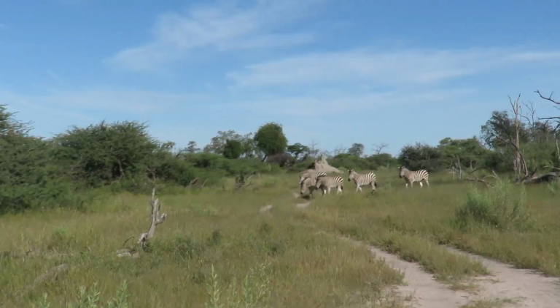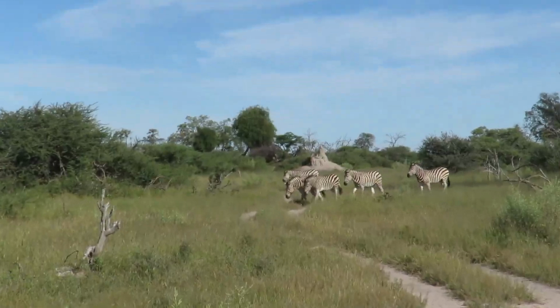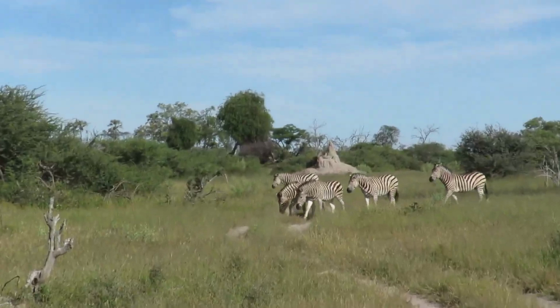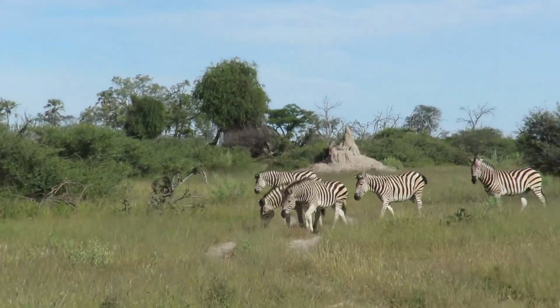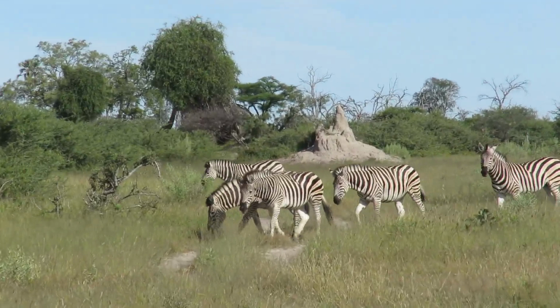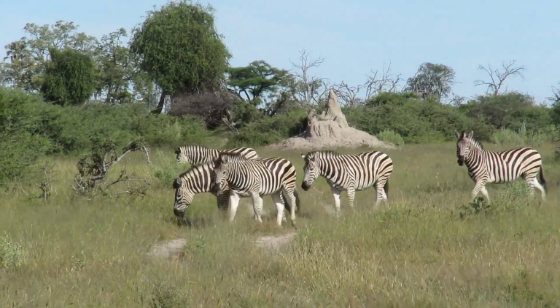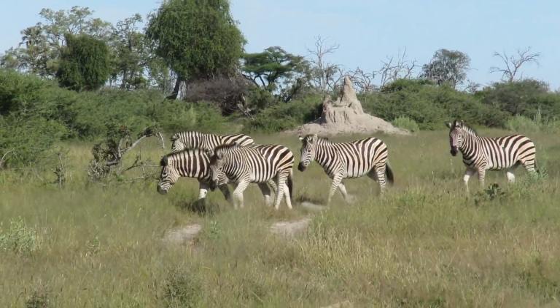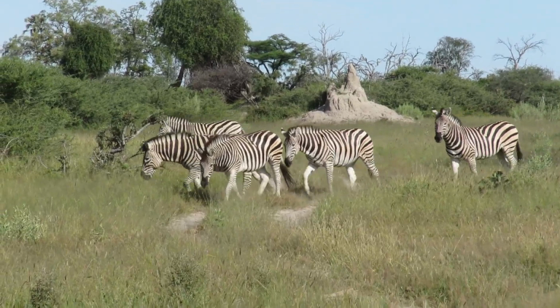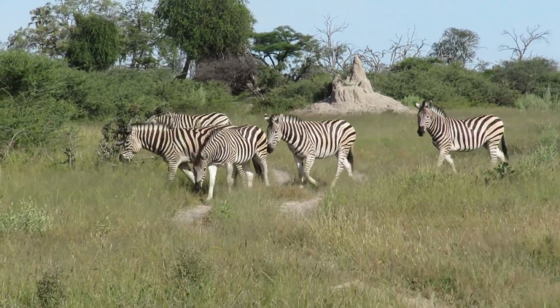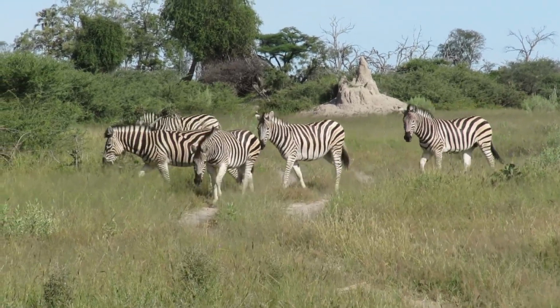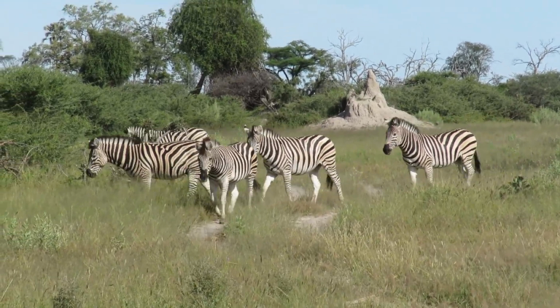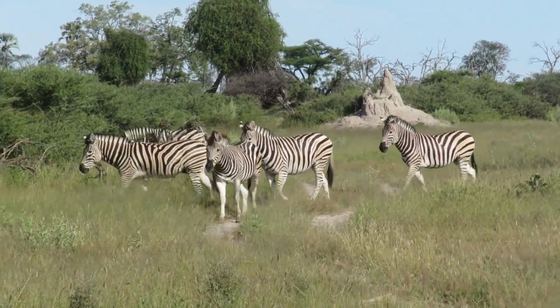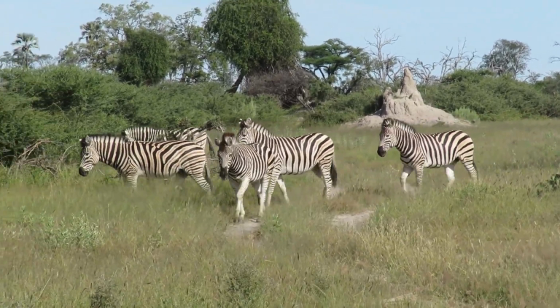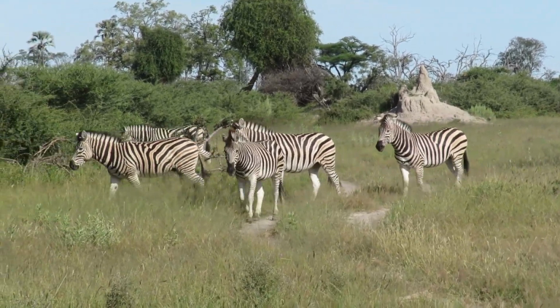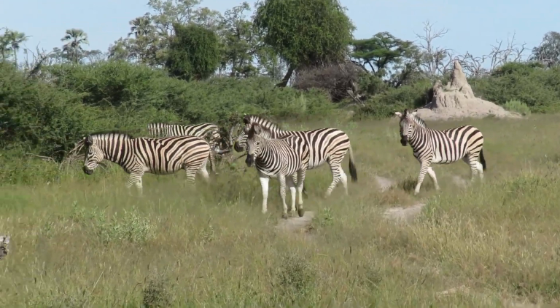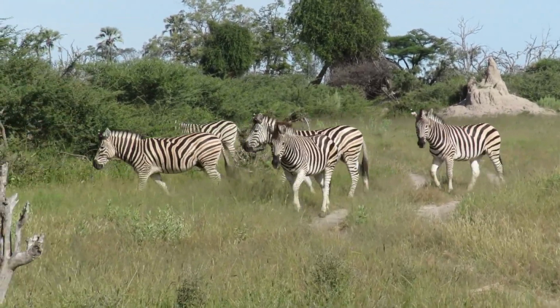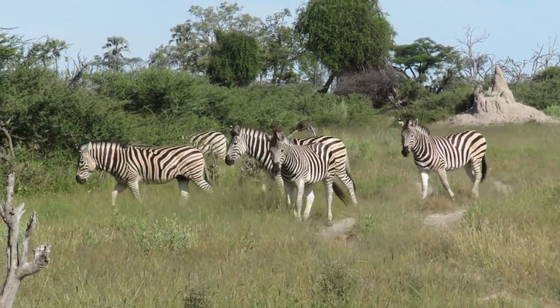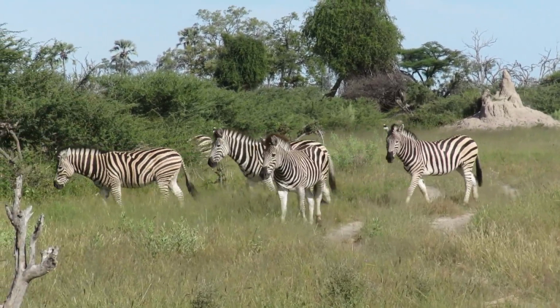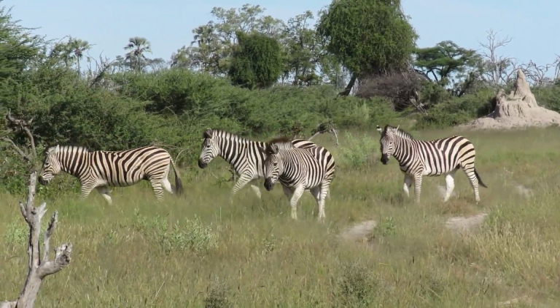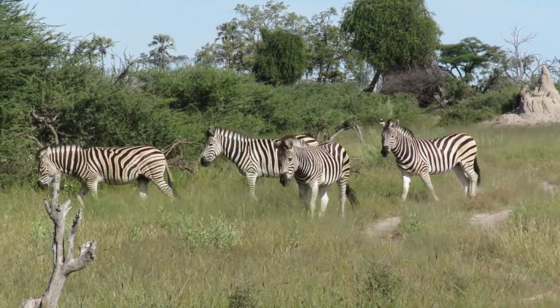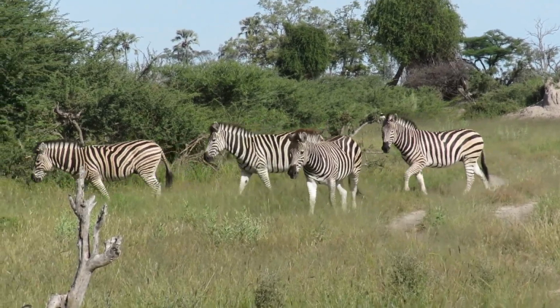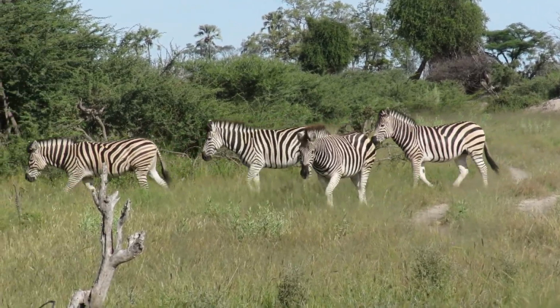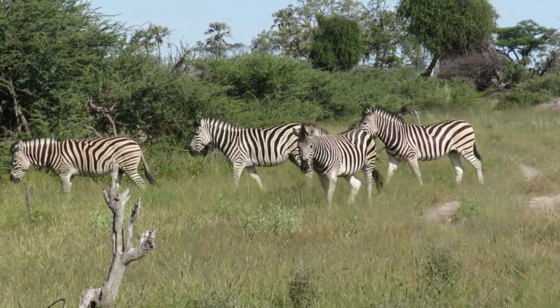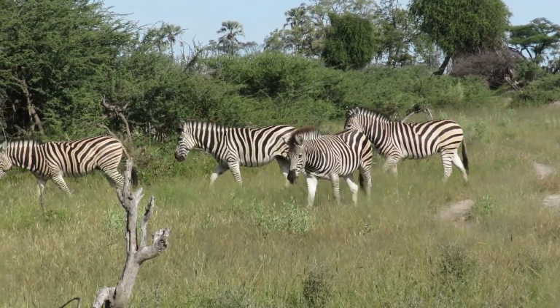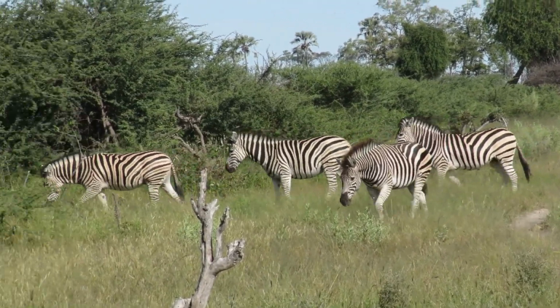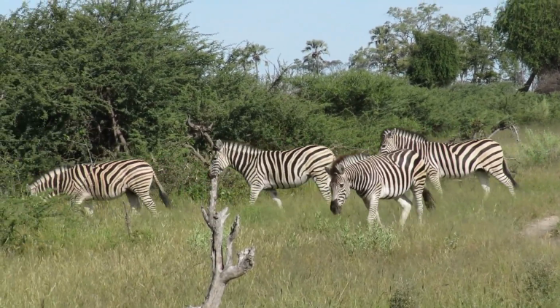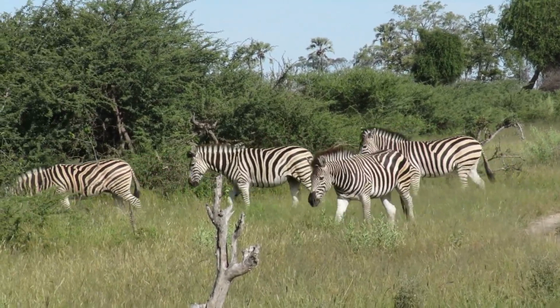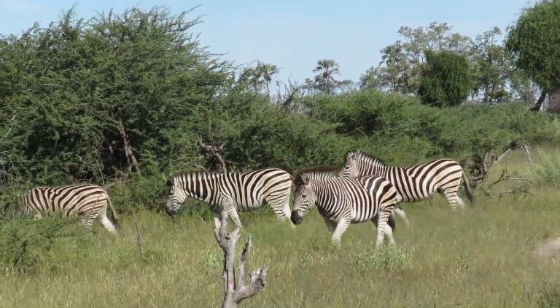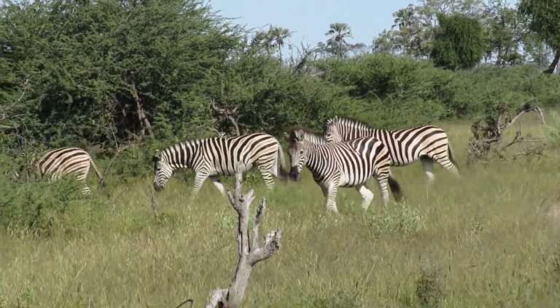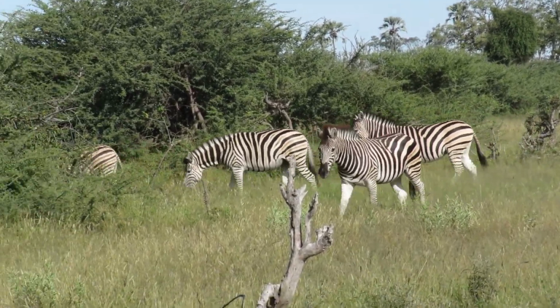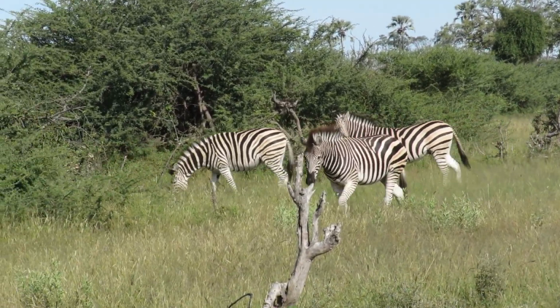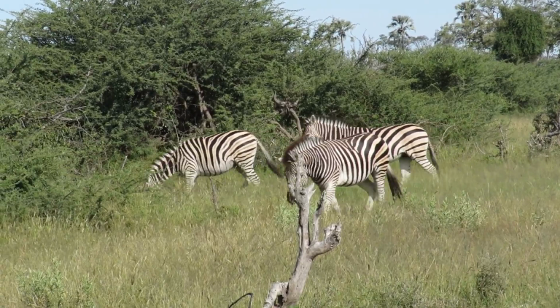There is a giraffe around the corner where the zebras are going. So the giraffe — now we are here looking at zebras crossing the path.